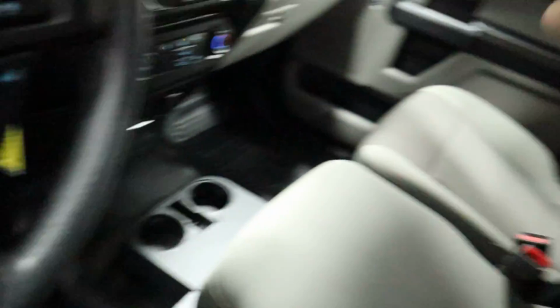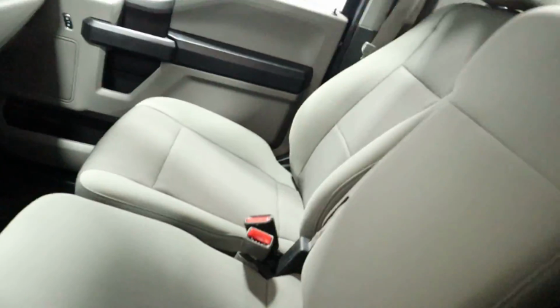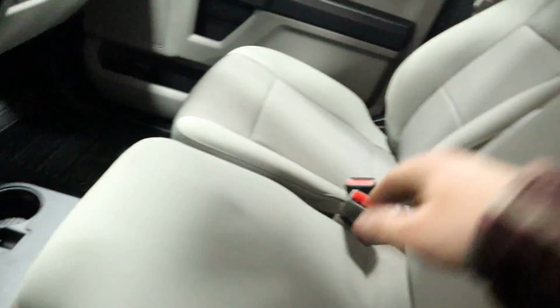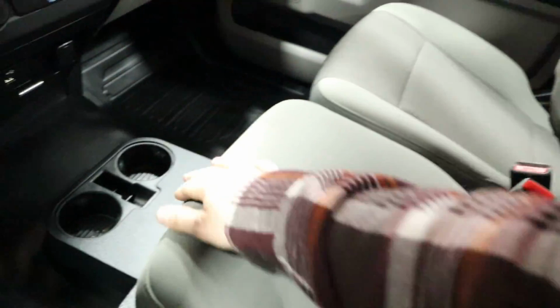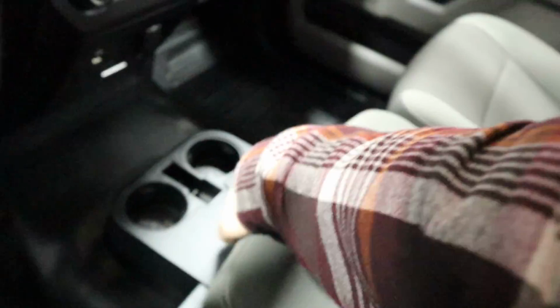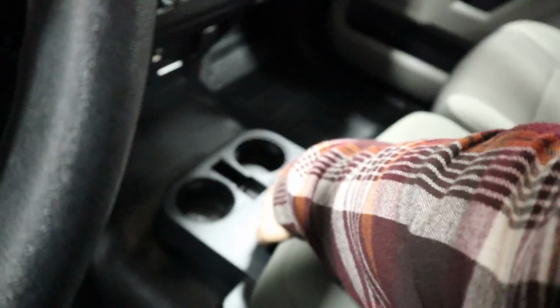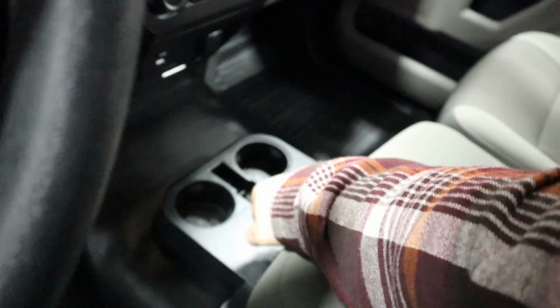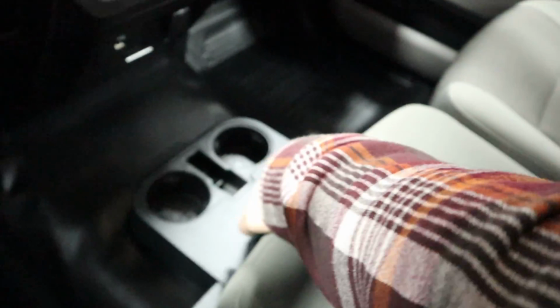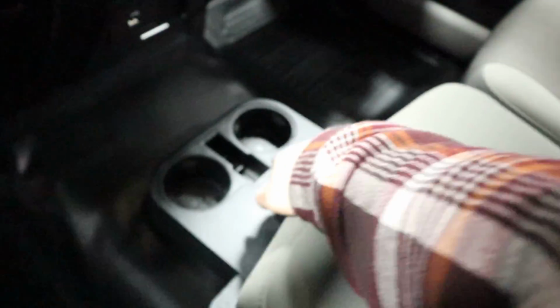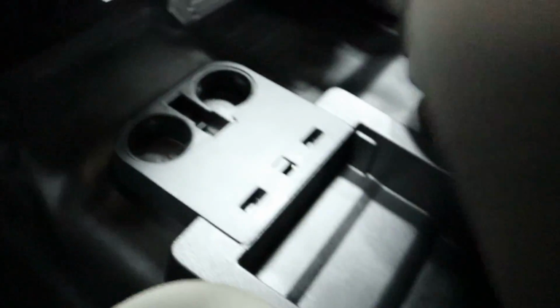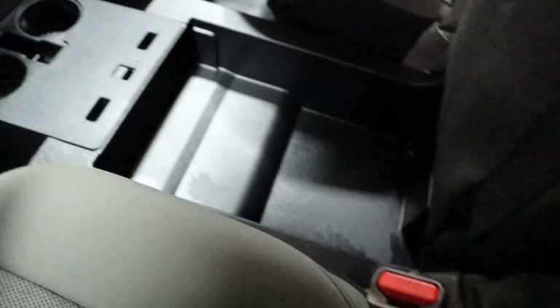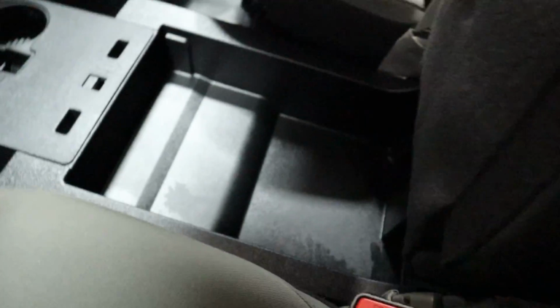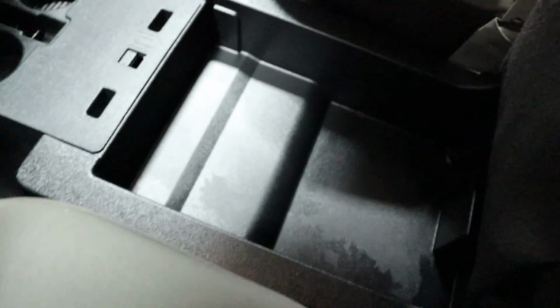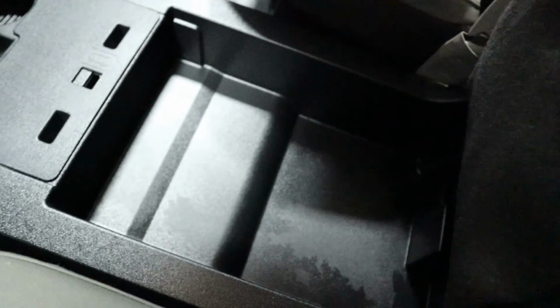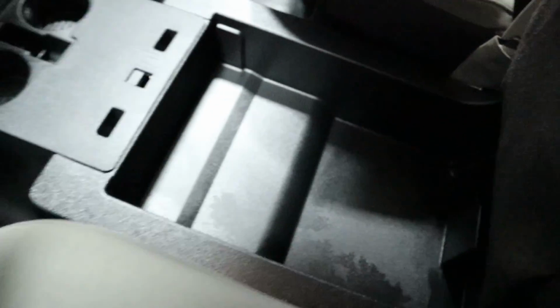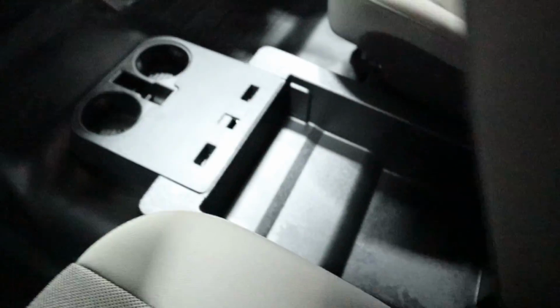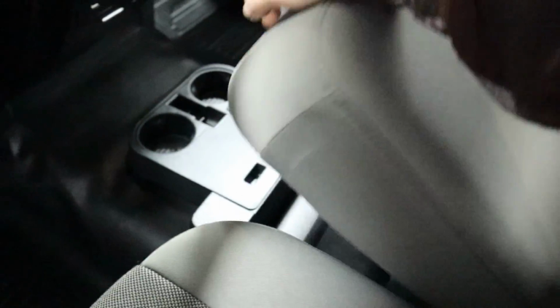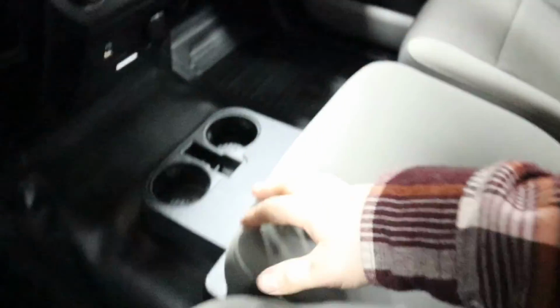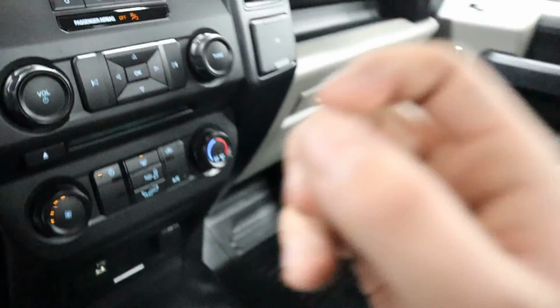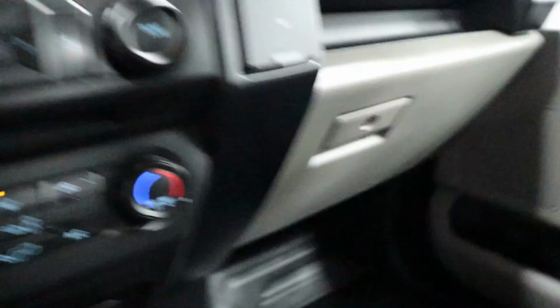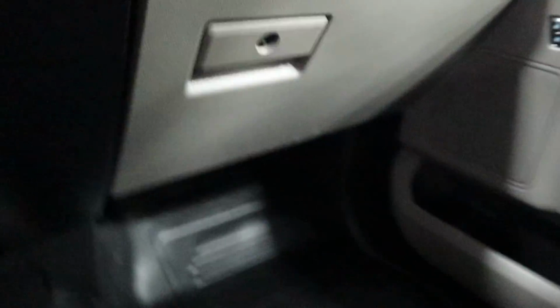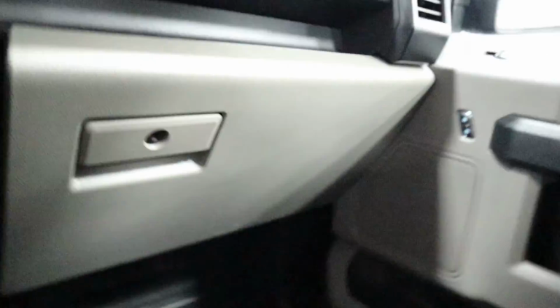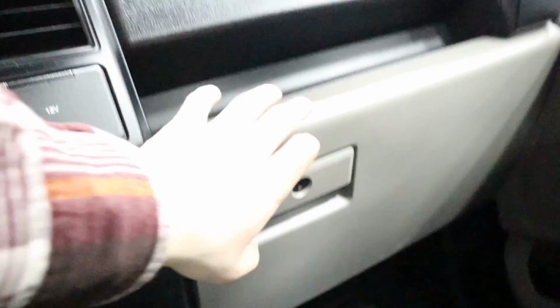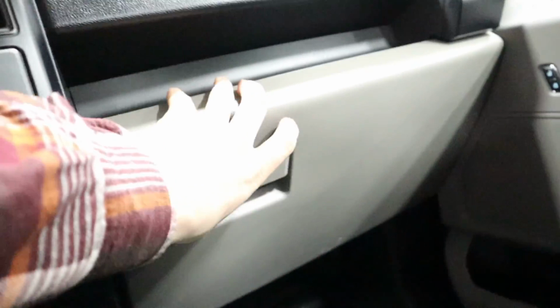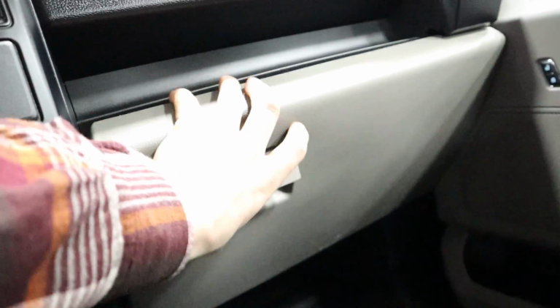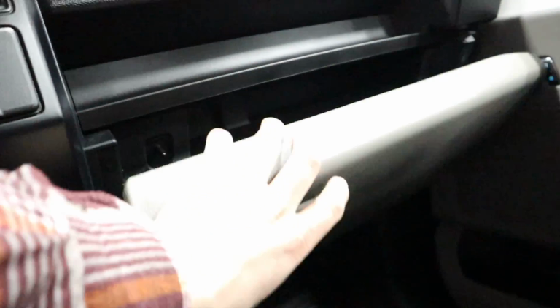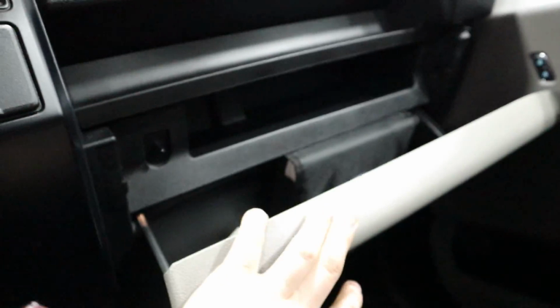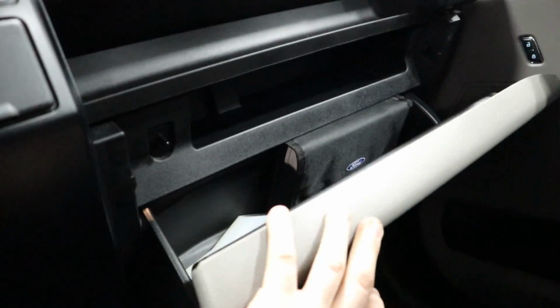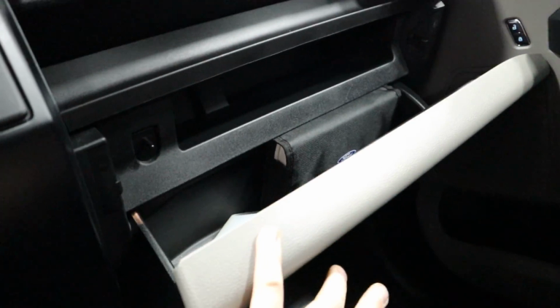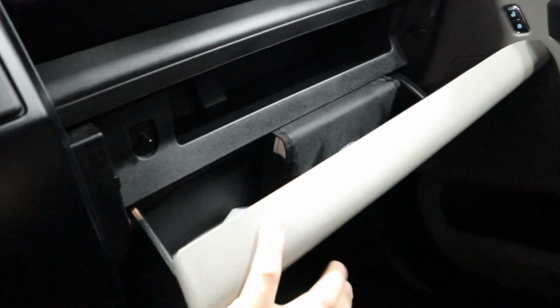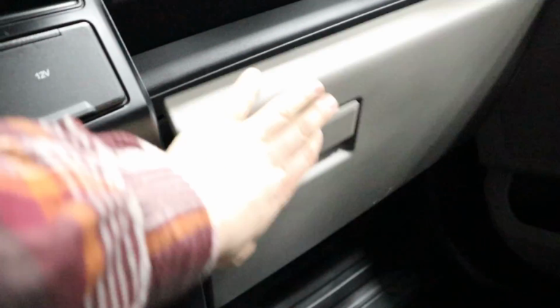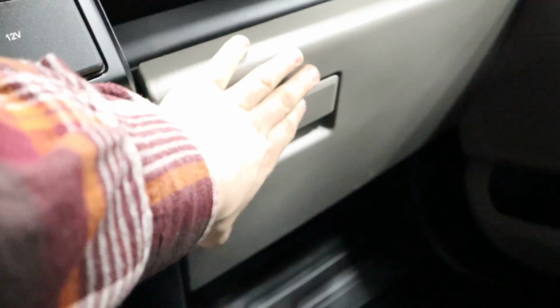Lift this up — we do have extra cup holders and a little more storage space for you in the center console. Also, glove box — got your owner's manual in there too.